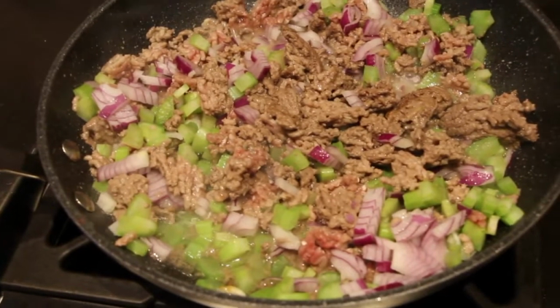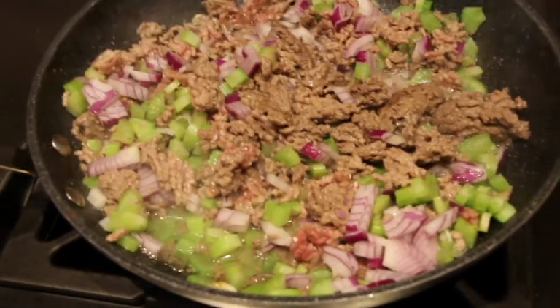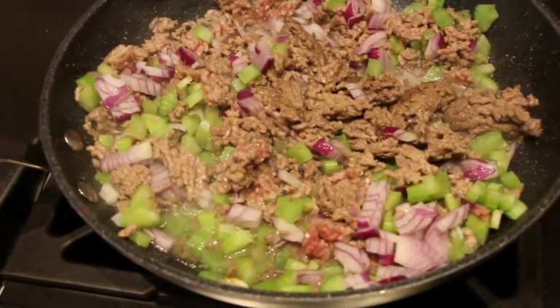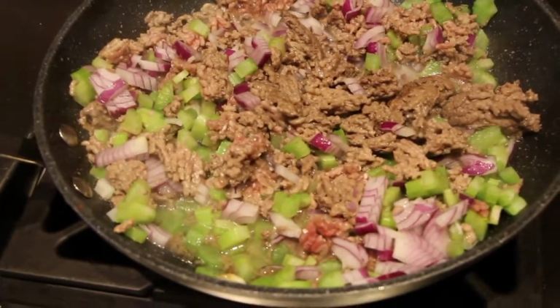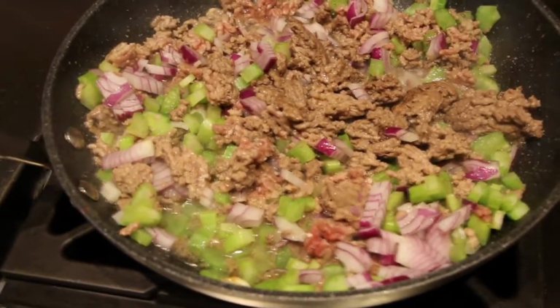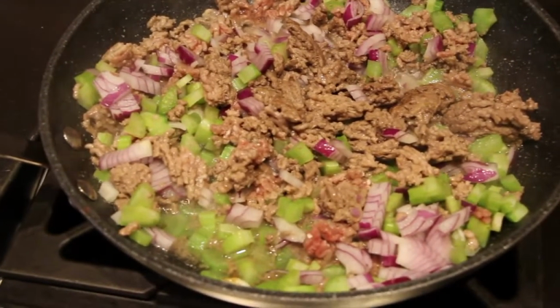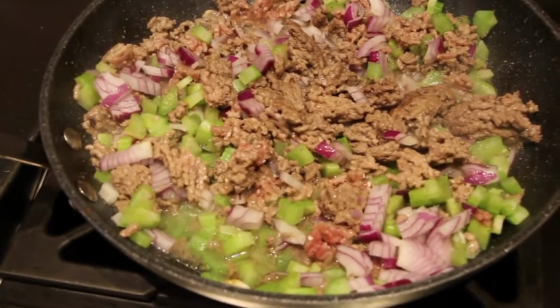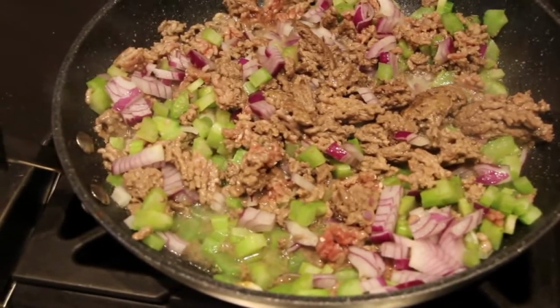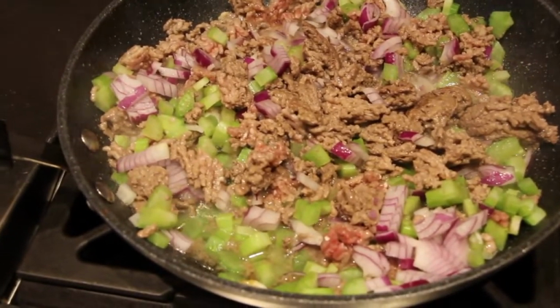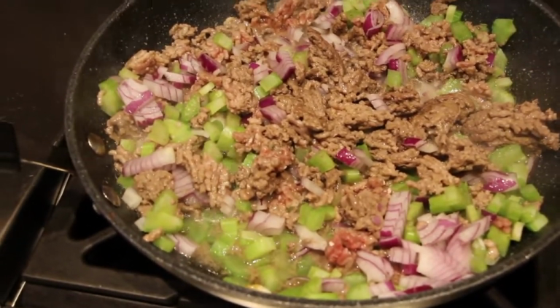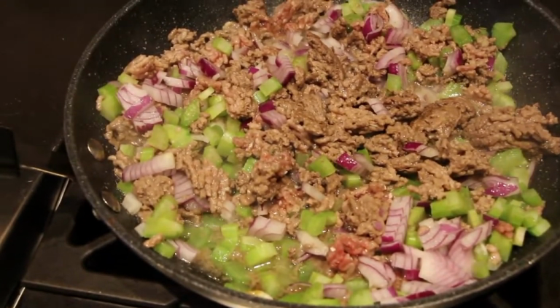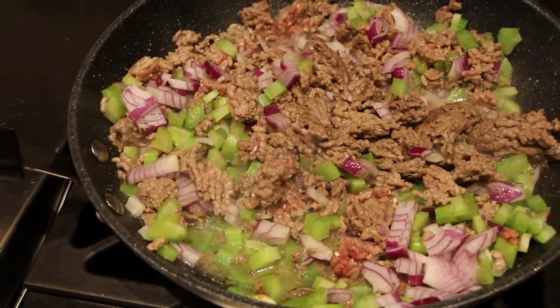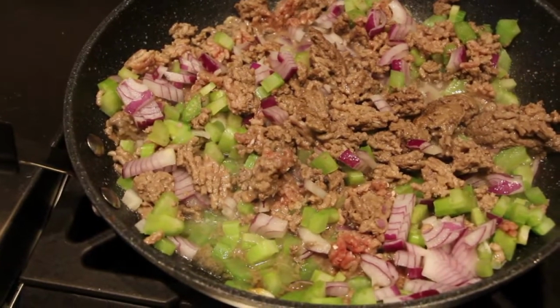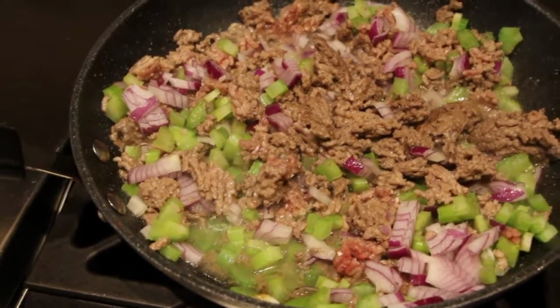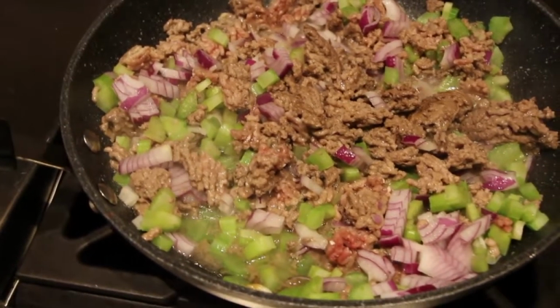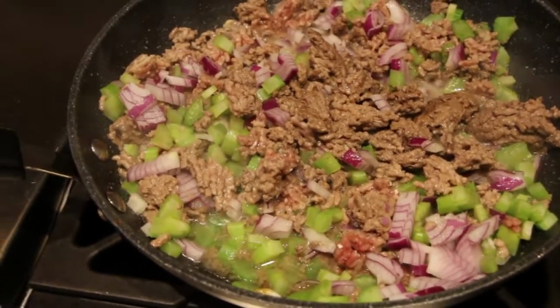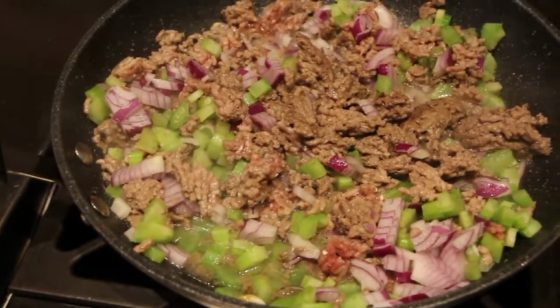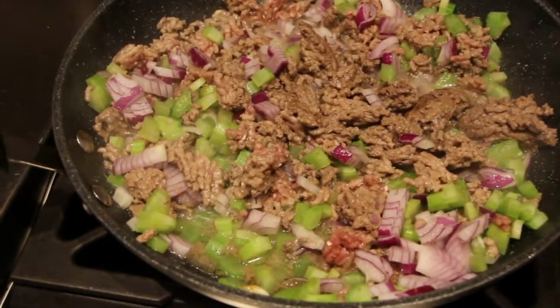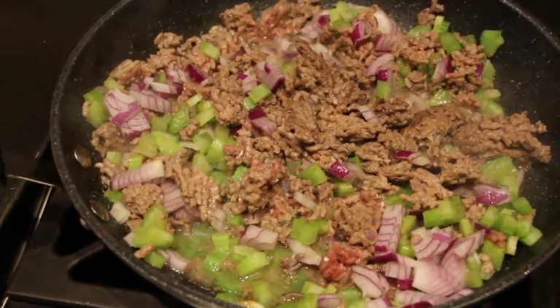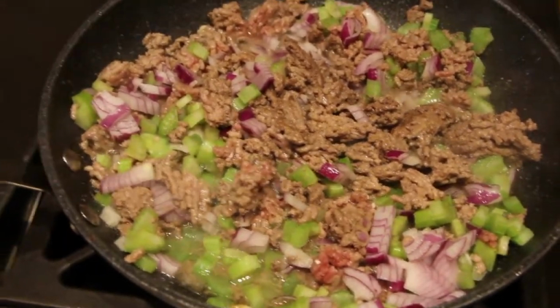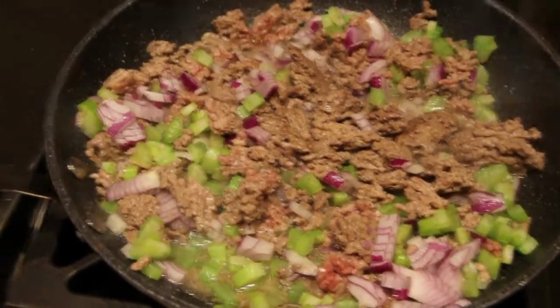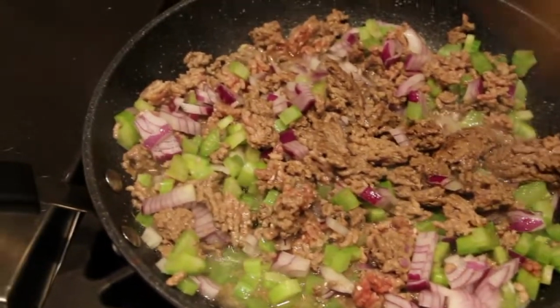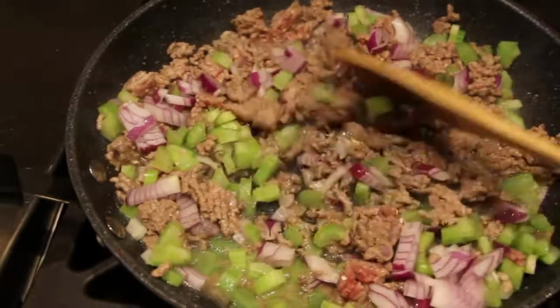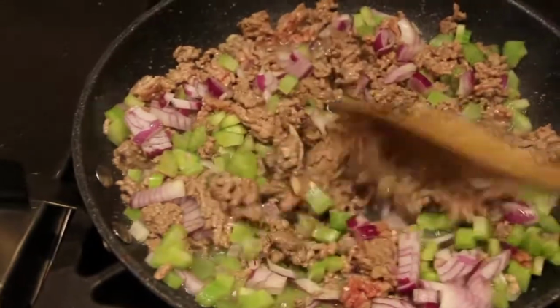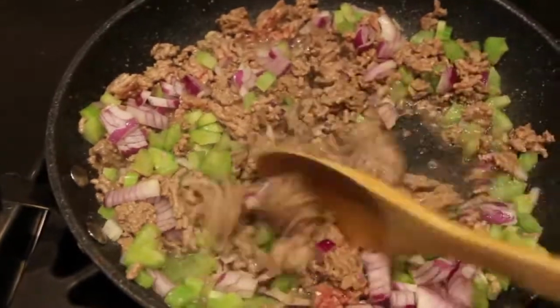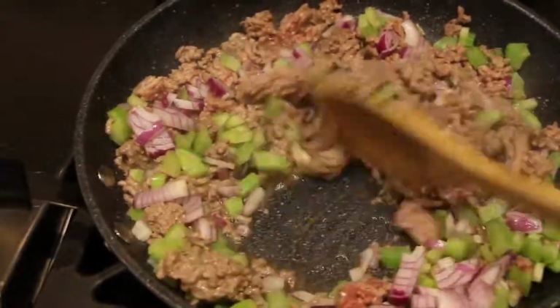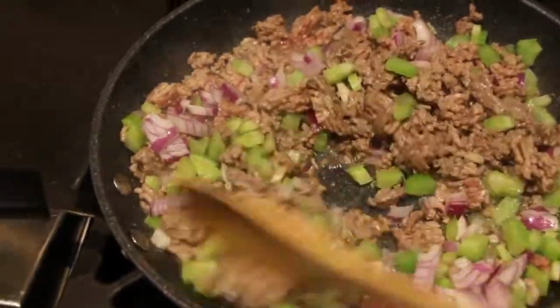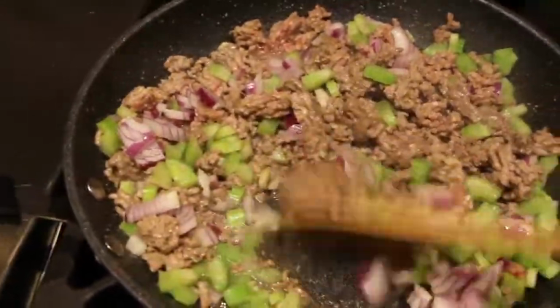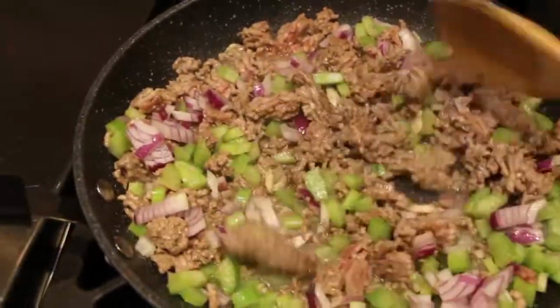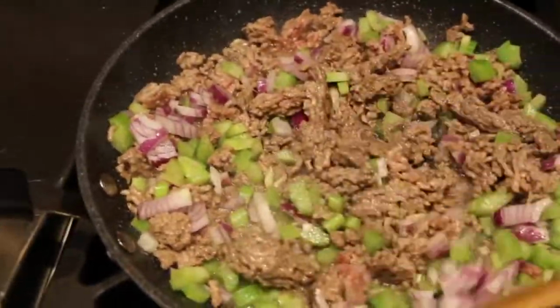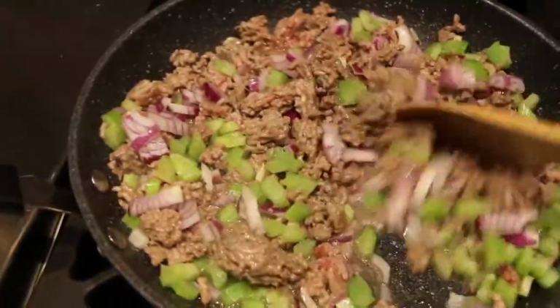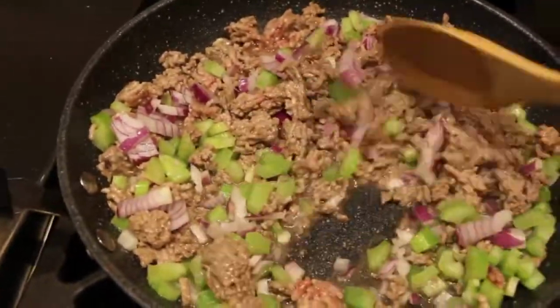In my frying pan I have one pound of ground beef, two celery stalks that I diced, one purple onion that I diced, and two garlic cloves that I minced. So I'll sauté this all together.